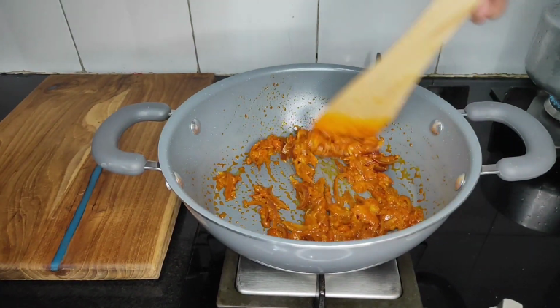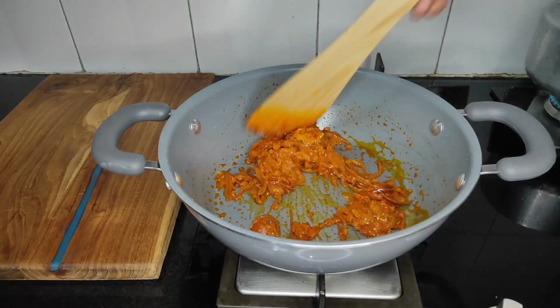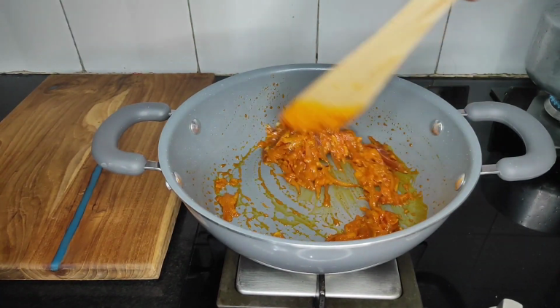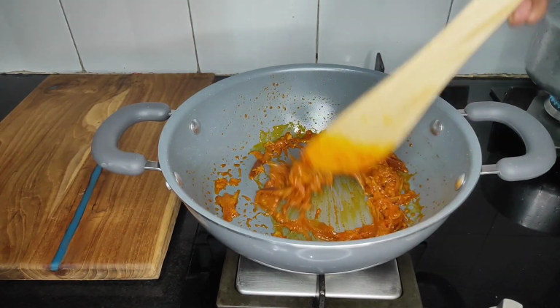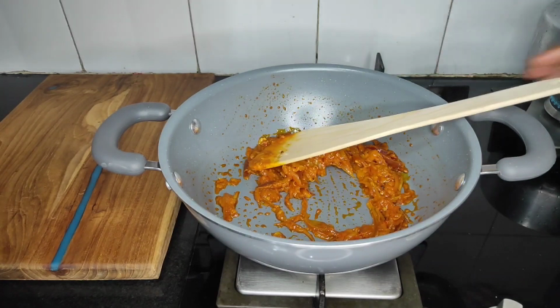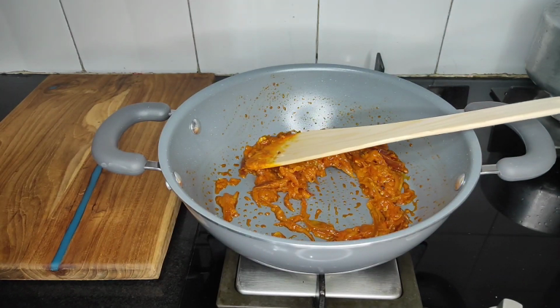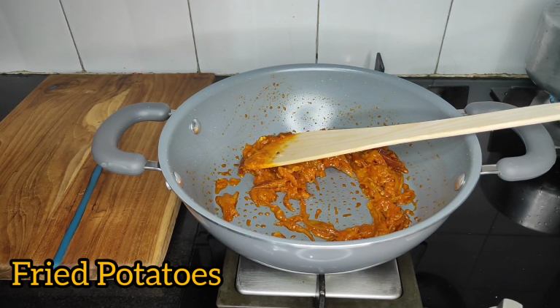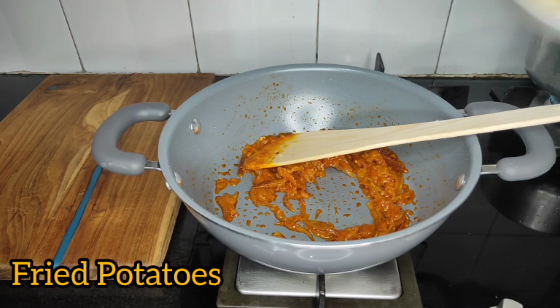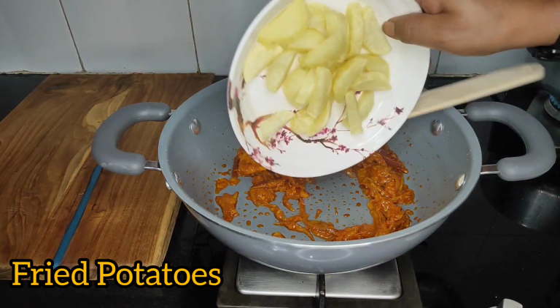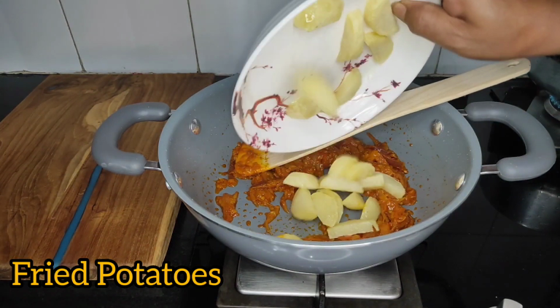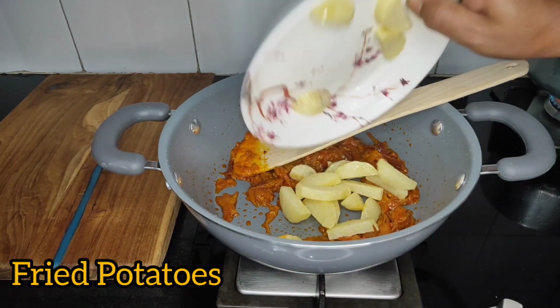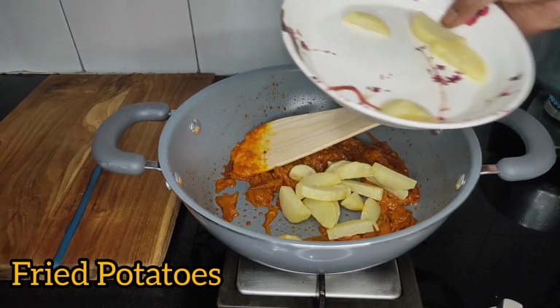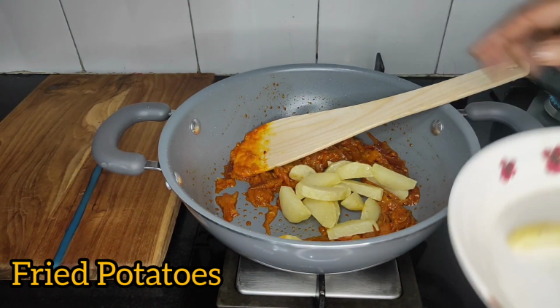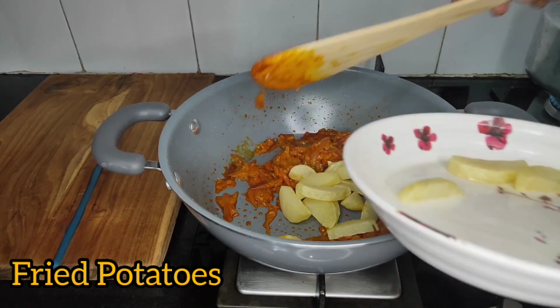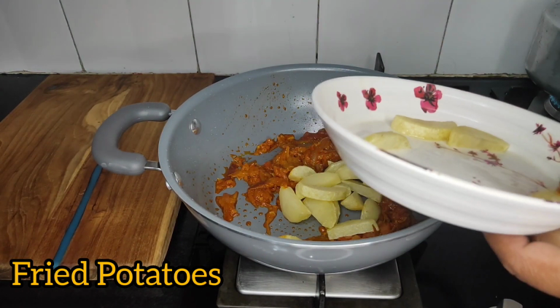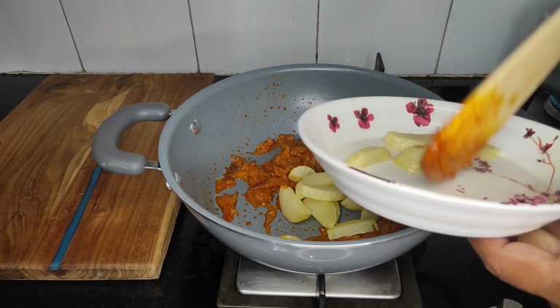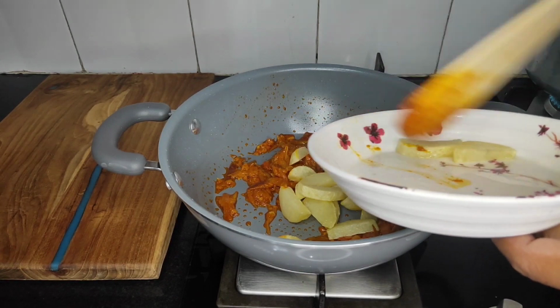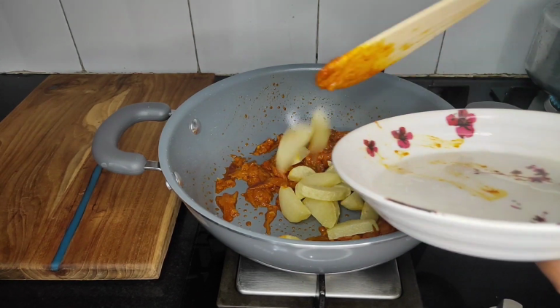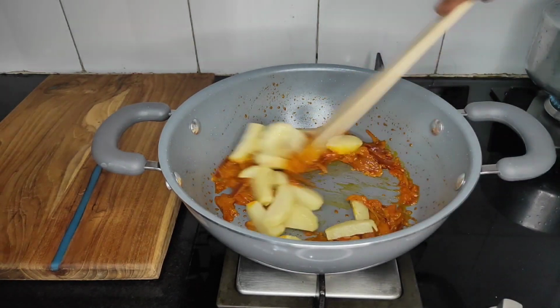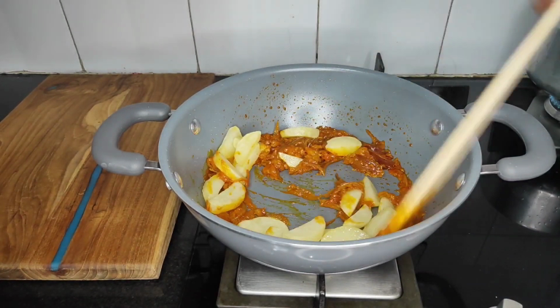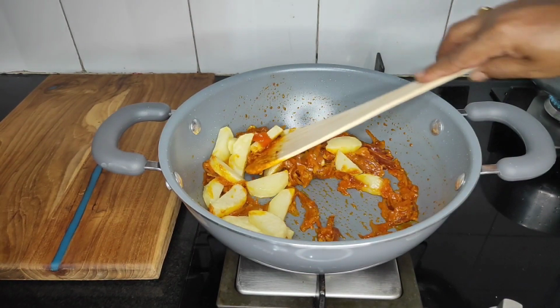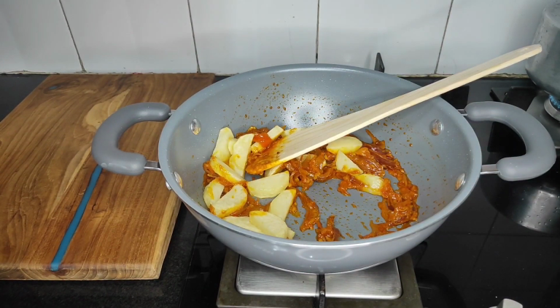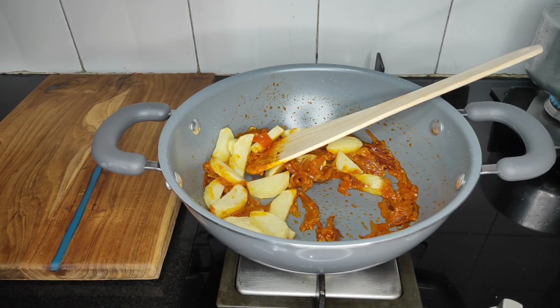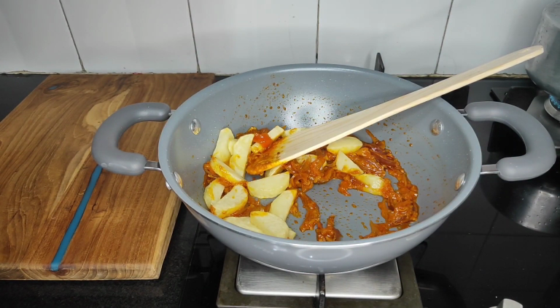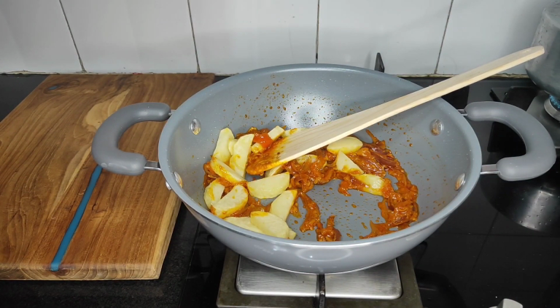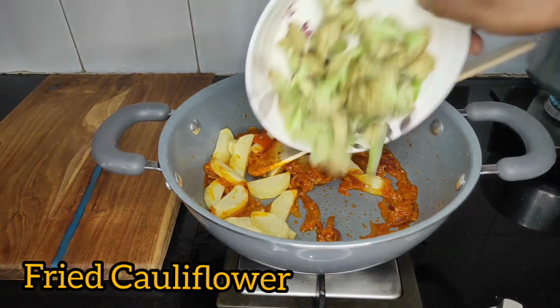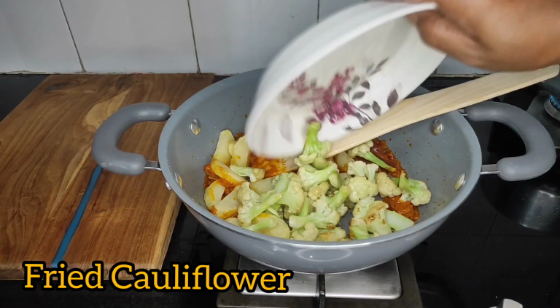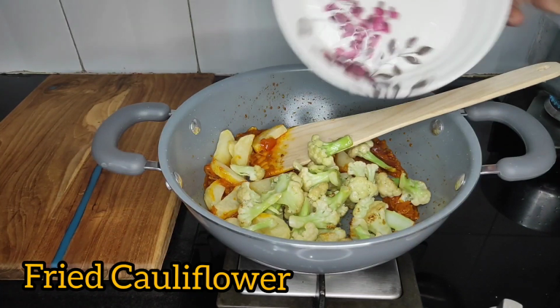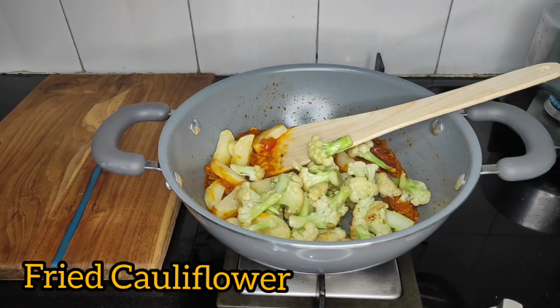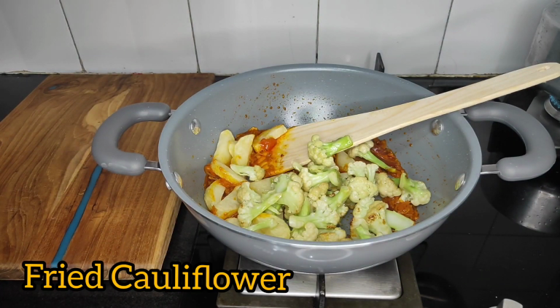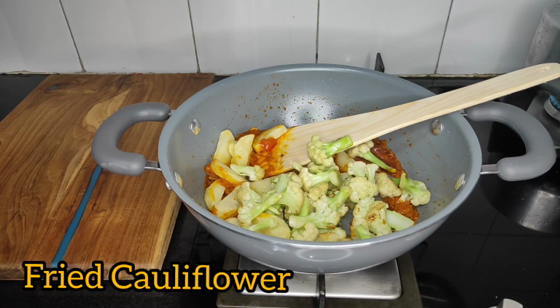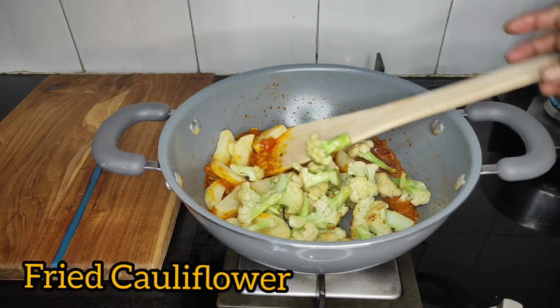Let's add garlic. We should cut it right and cook. We're all ready for the front. You can add garlic.